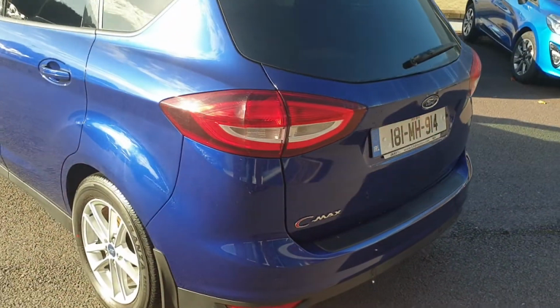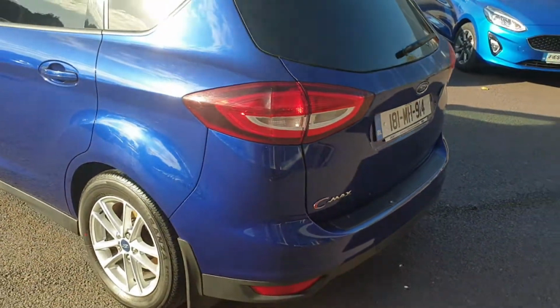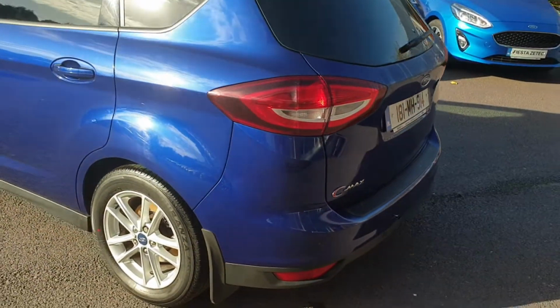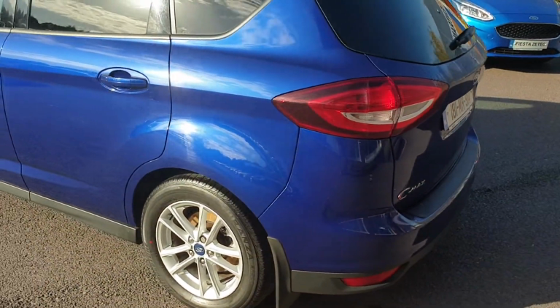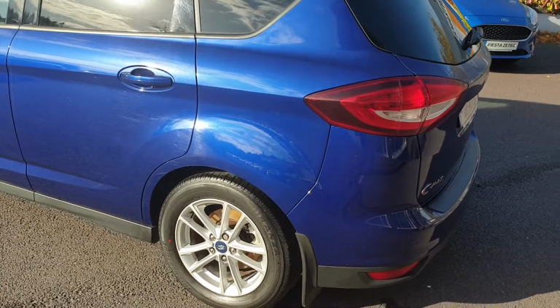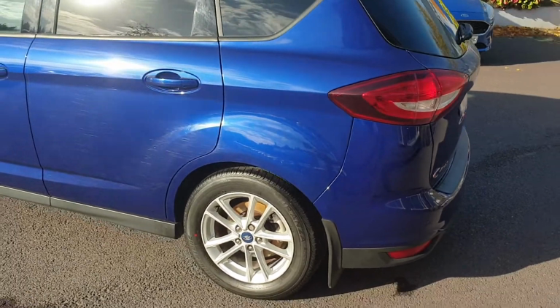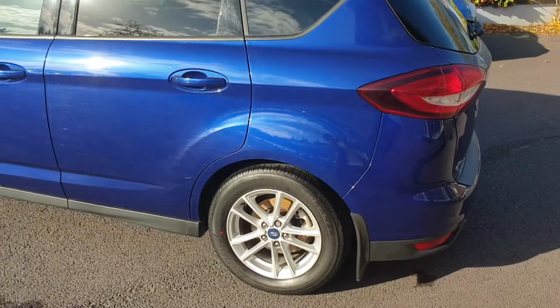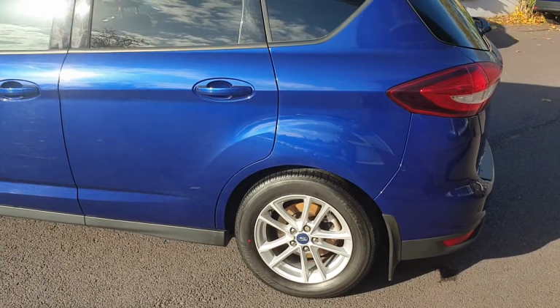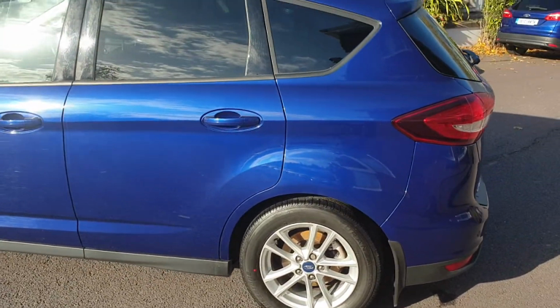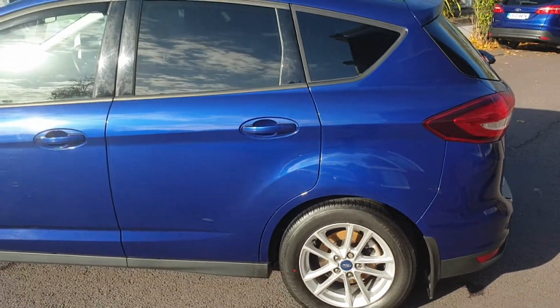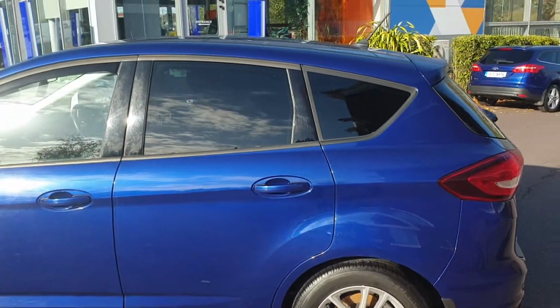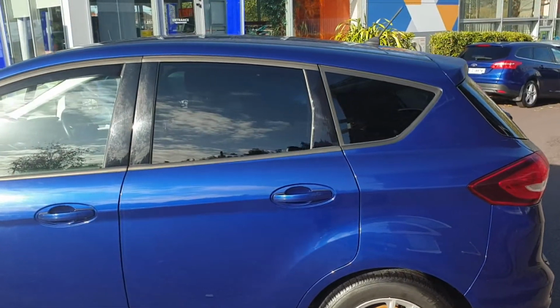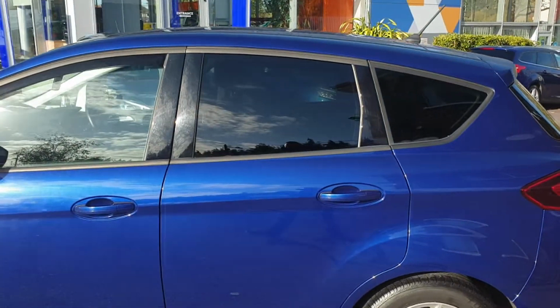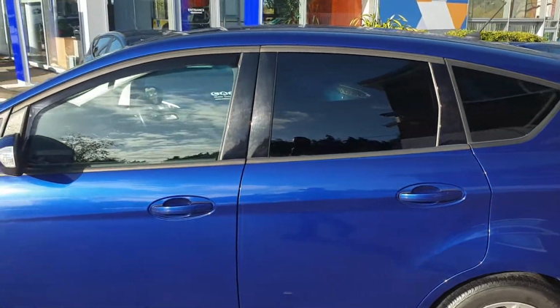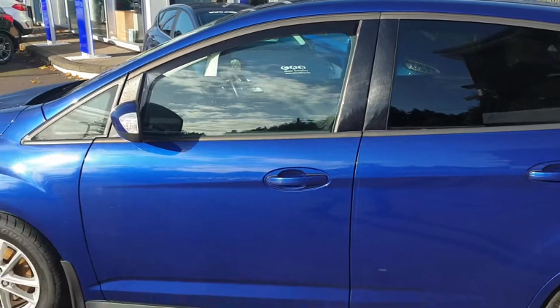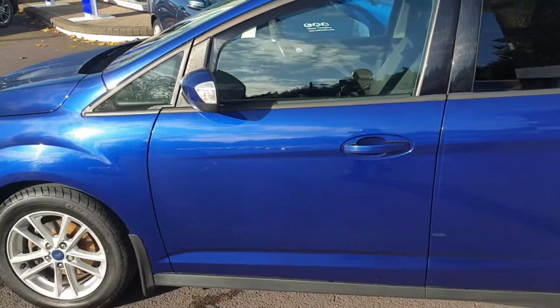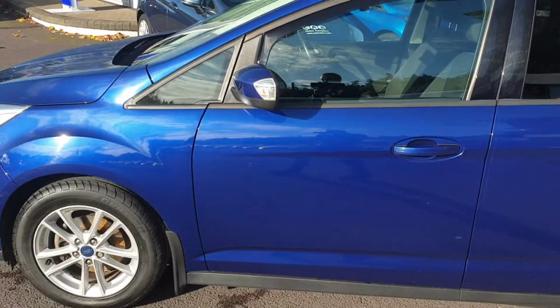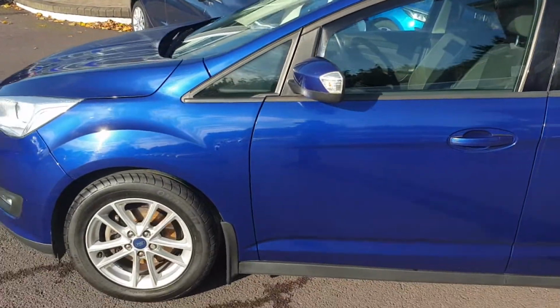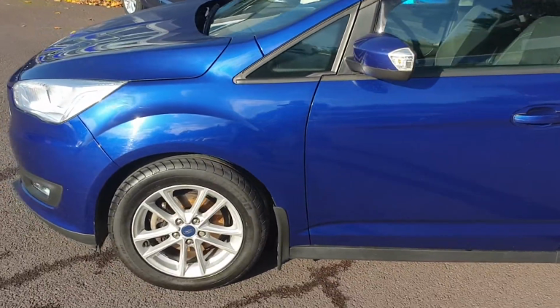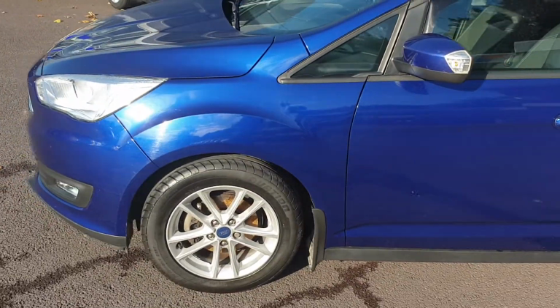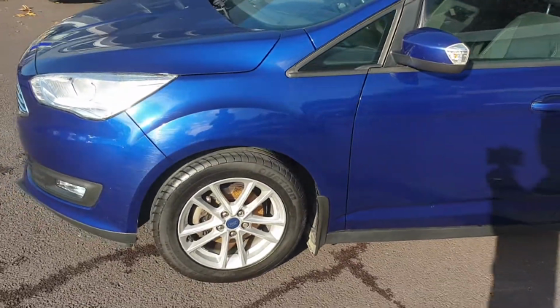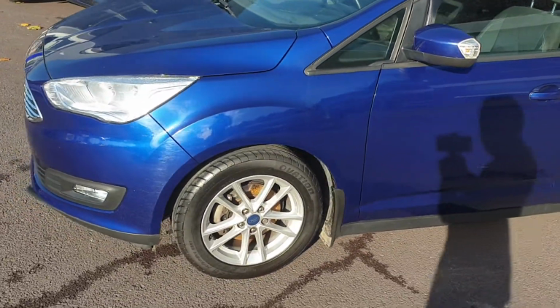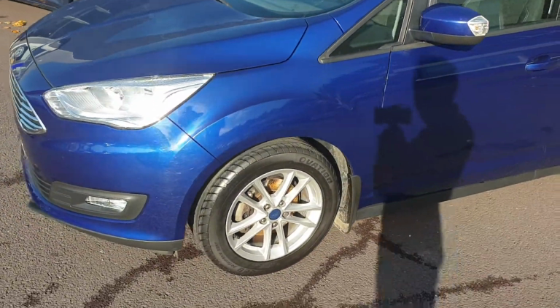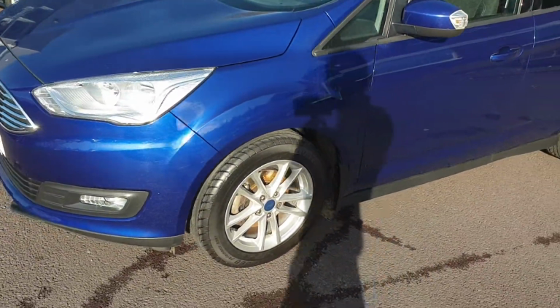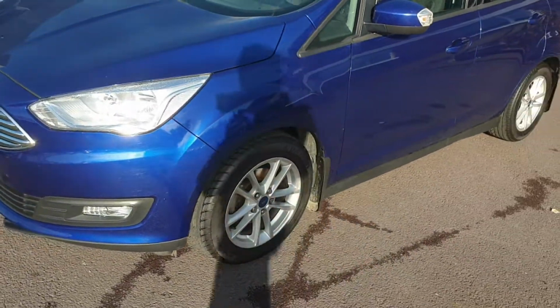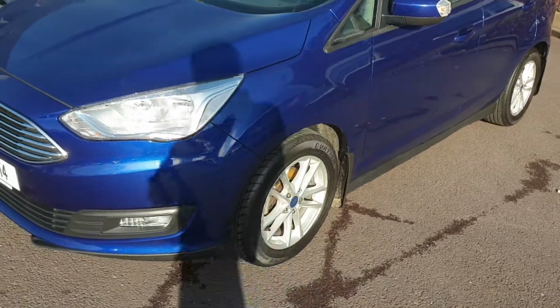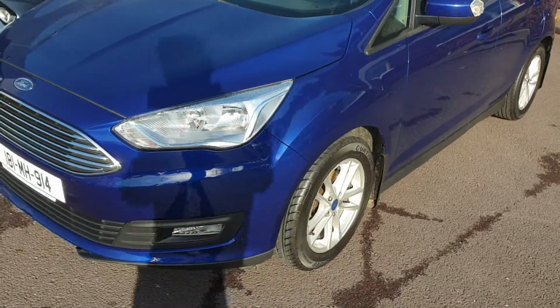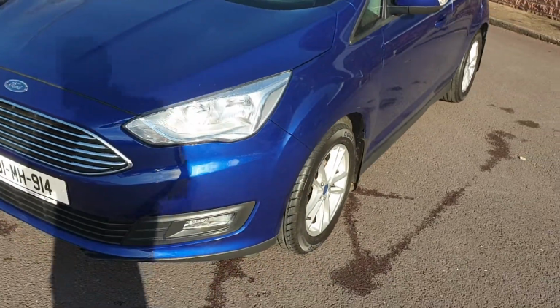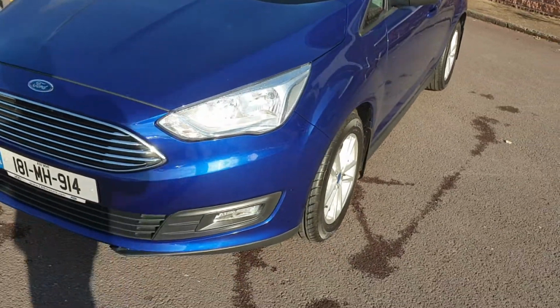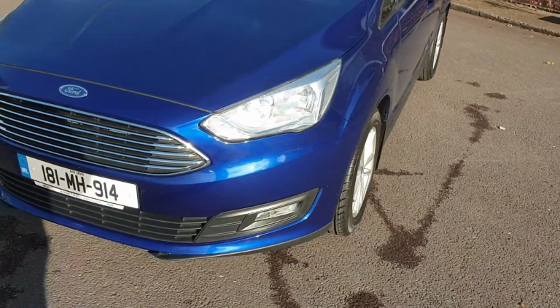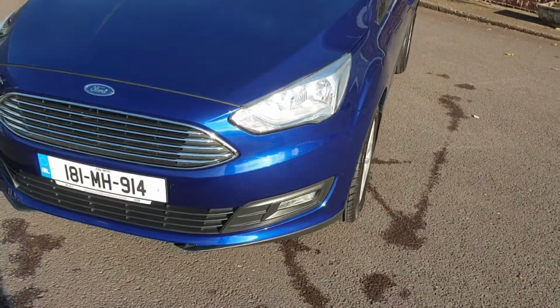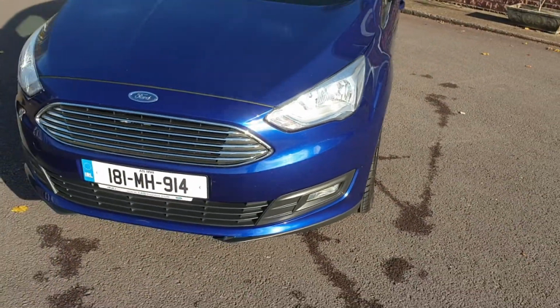With regard to the spec, you have alloy wheels, front fog lights, rear parking sensors, rear privacy glass, LED daytime running lights built into the headlights, and a chrome front grille.